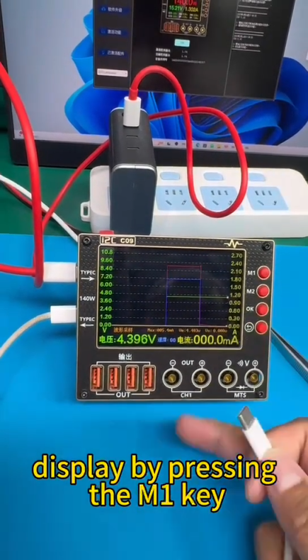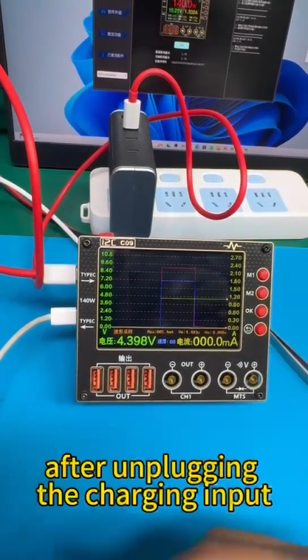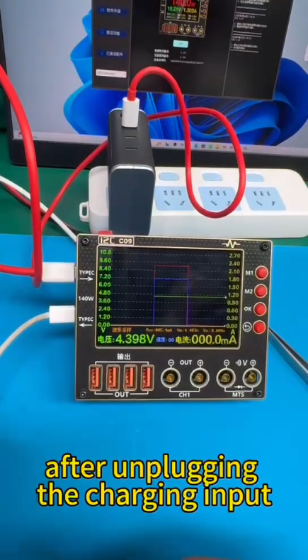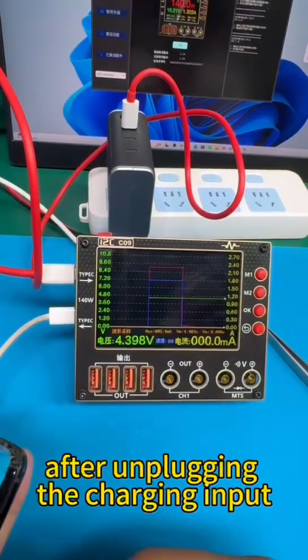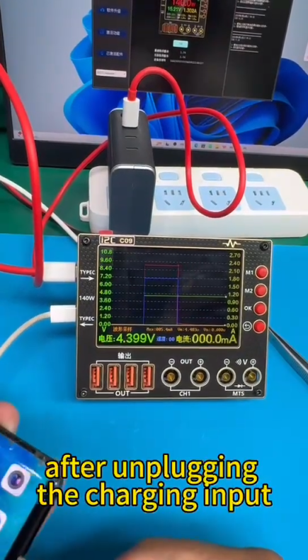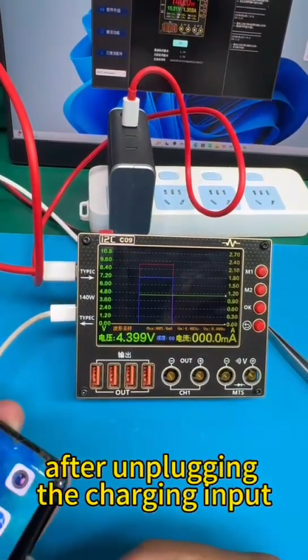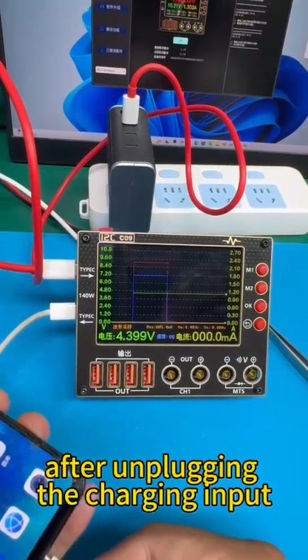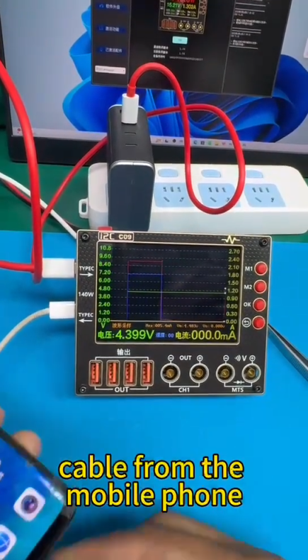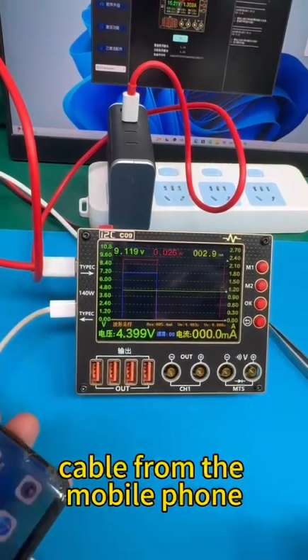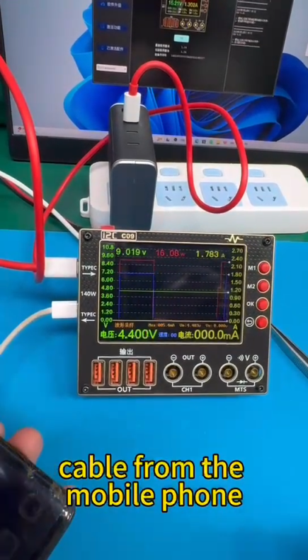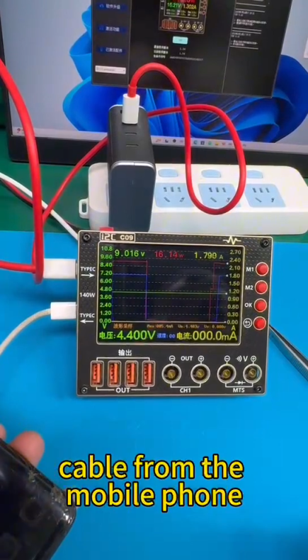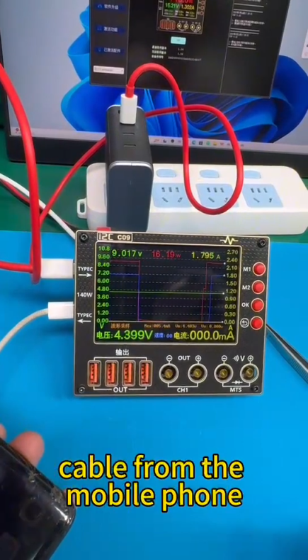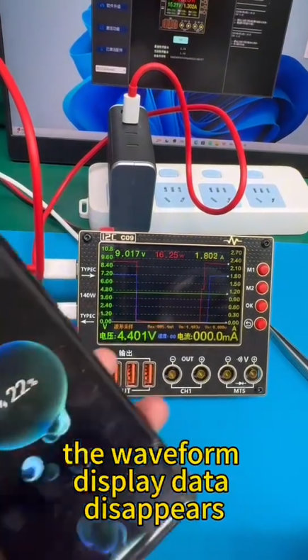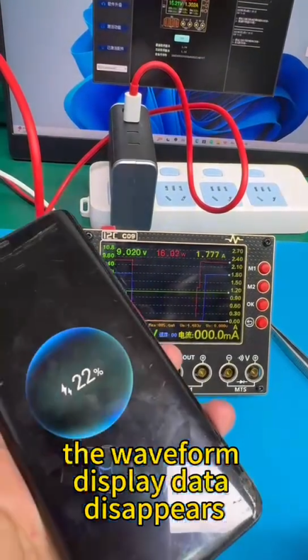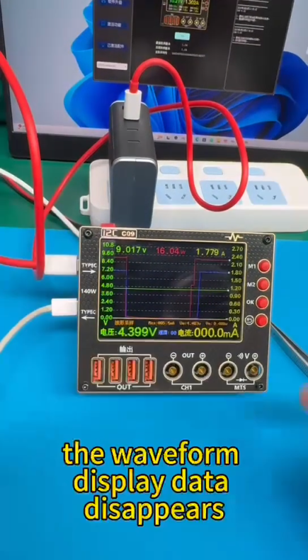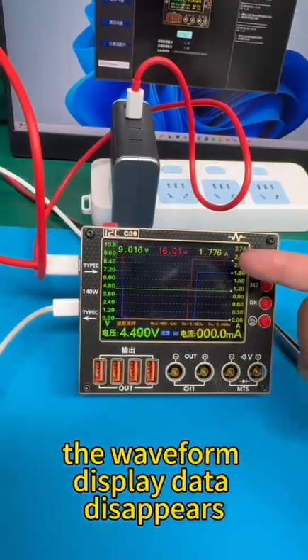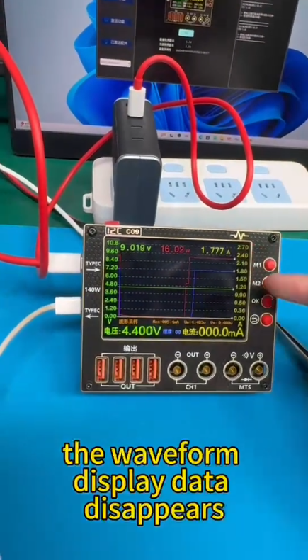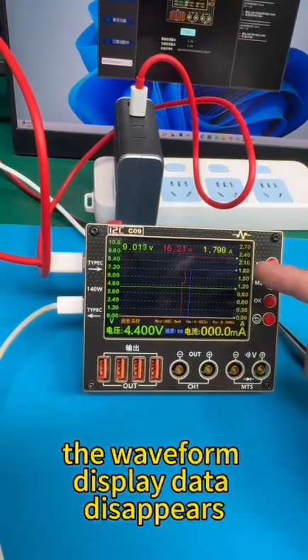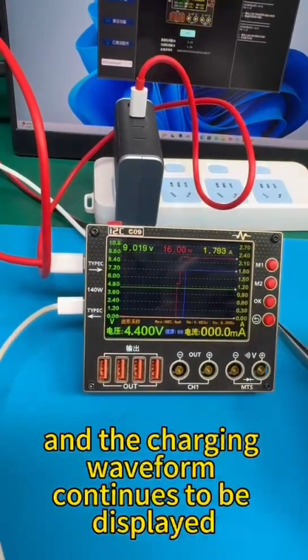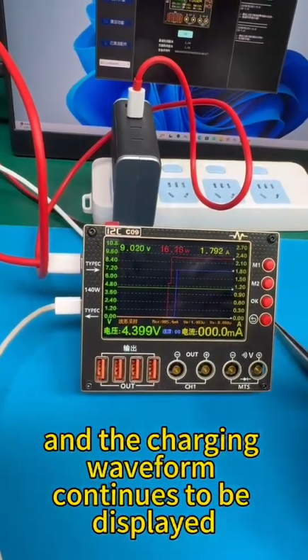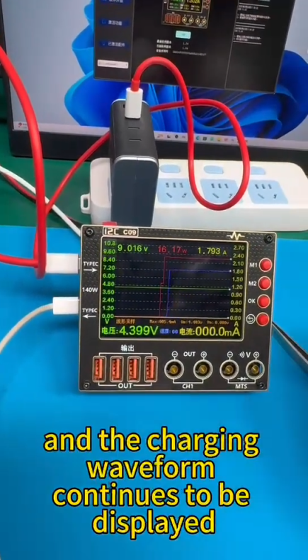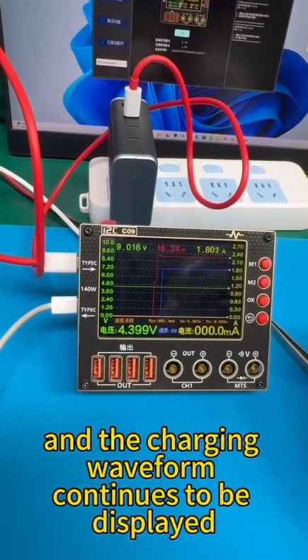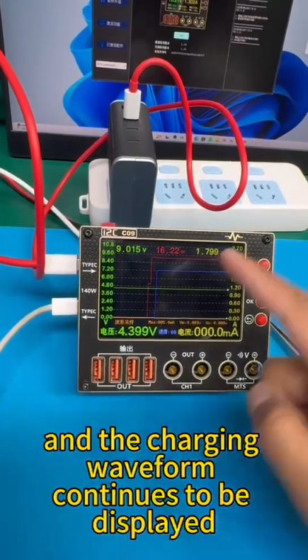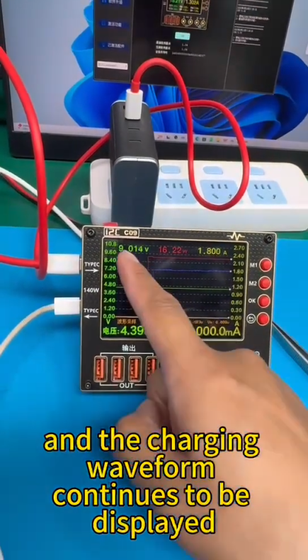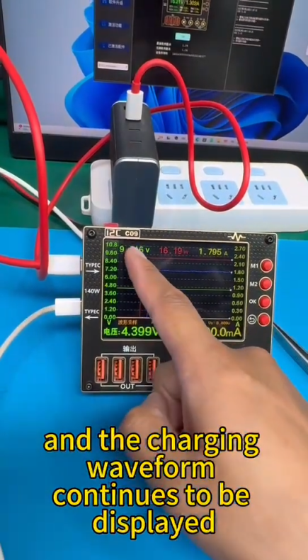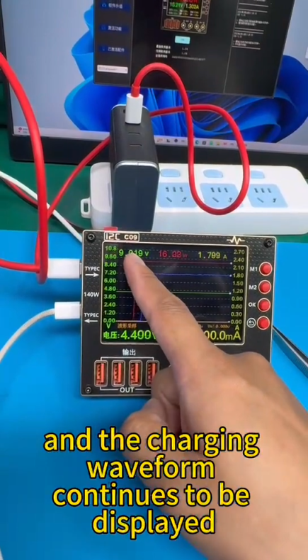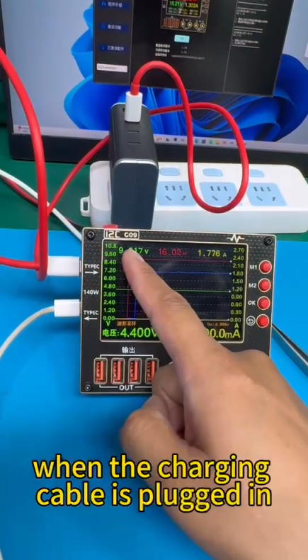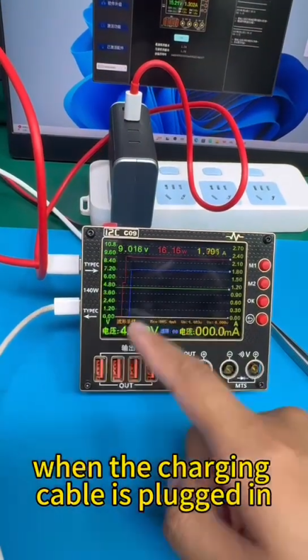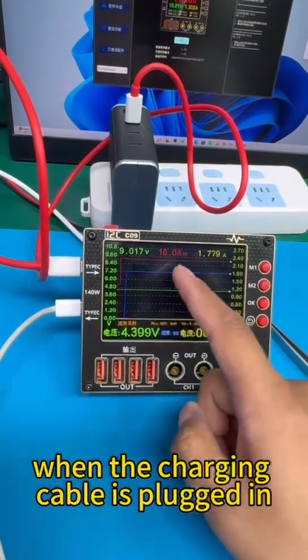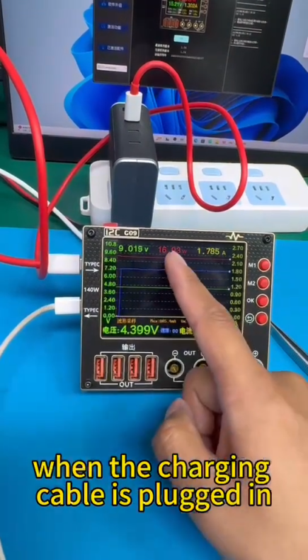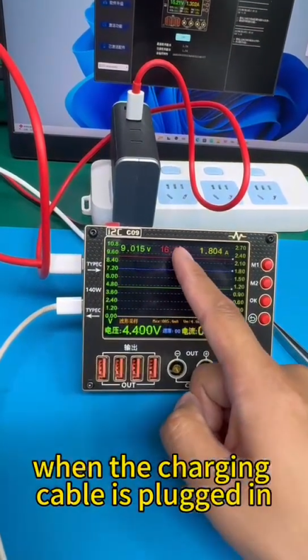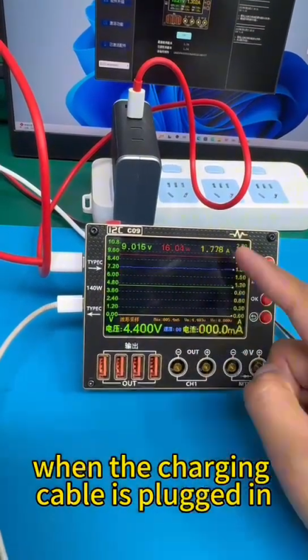After unplugging the charging input cable from the mobile phone, the waveform display data disappears. The charging waveform continues to be displayed when the charging cable is plugged back in.